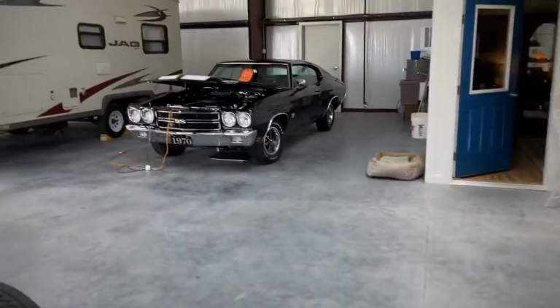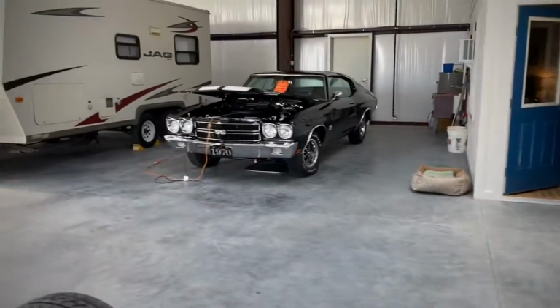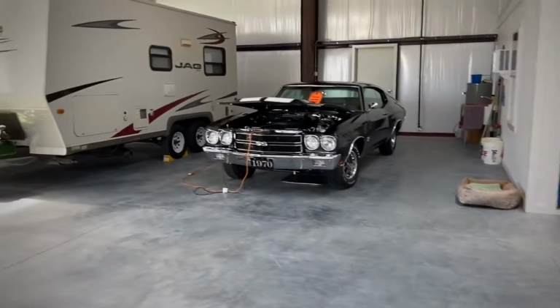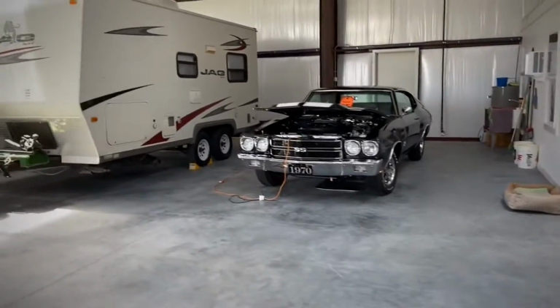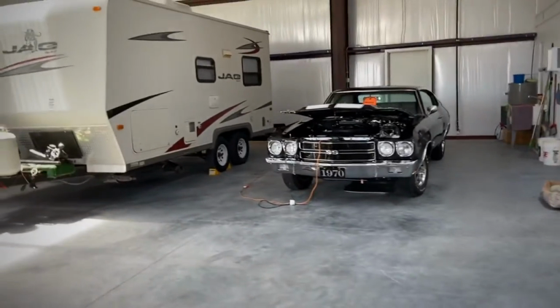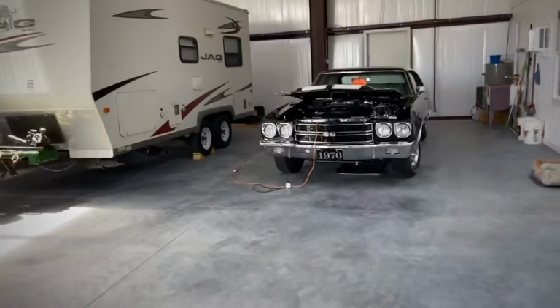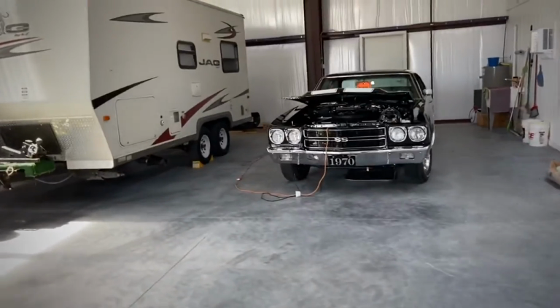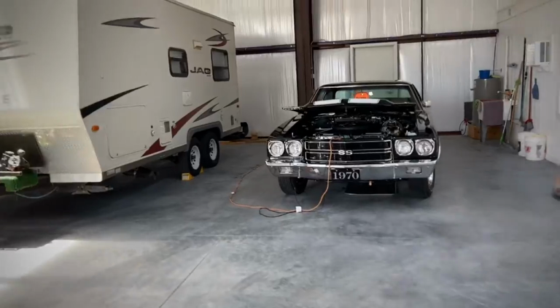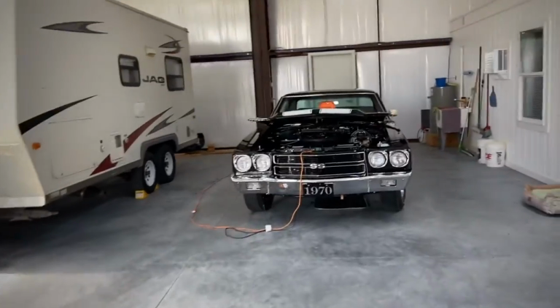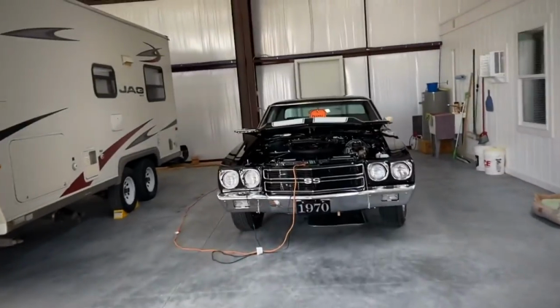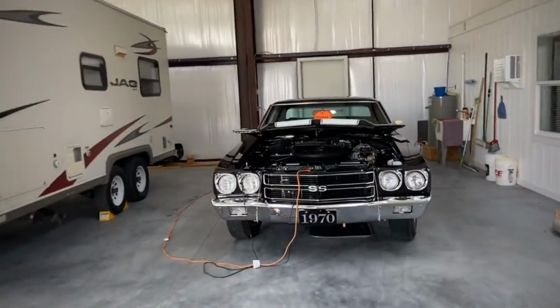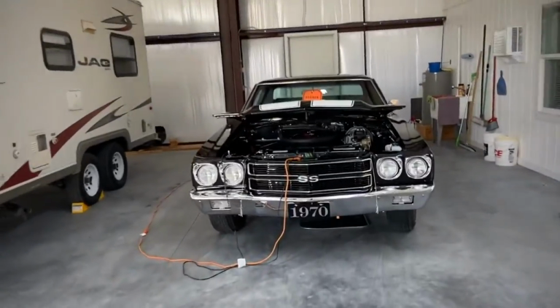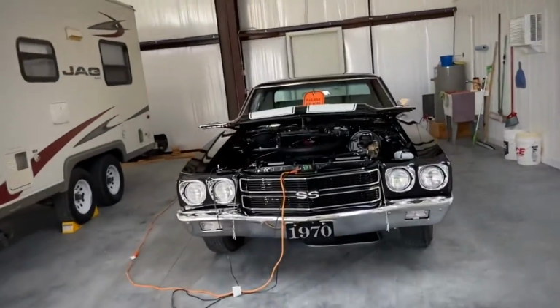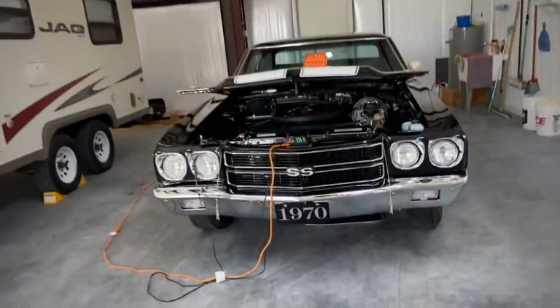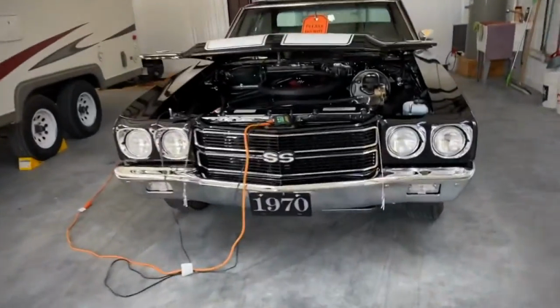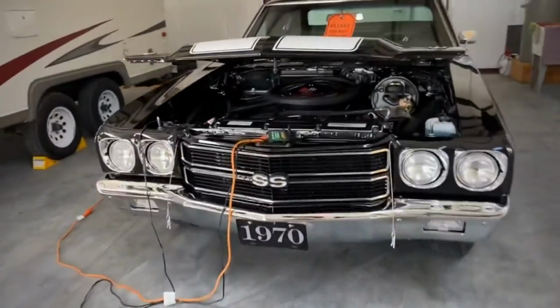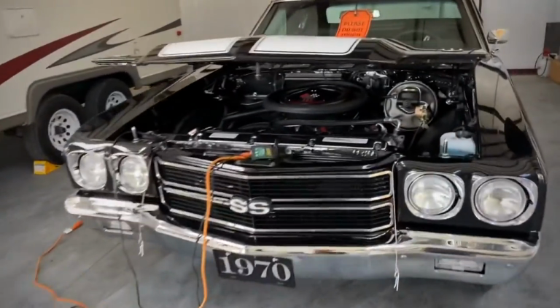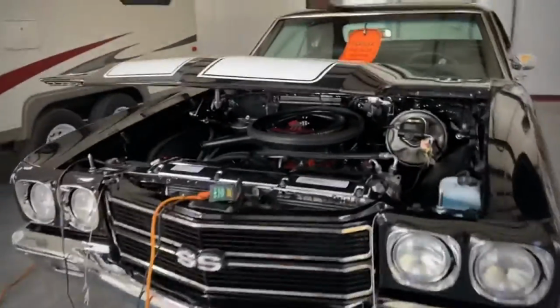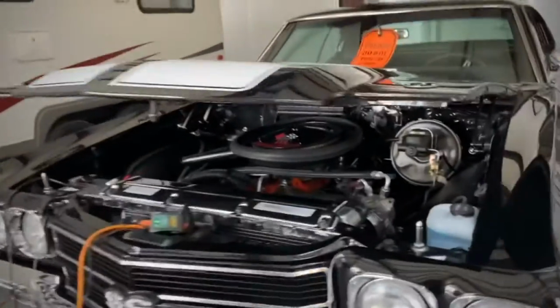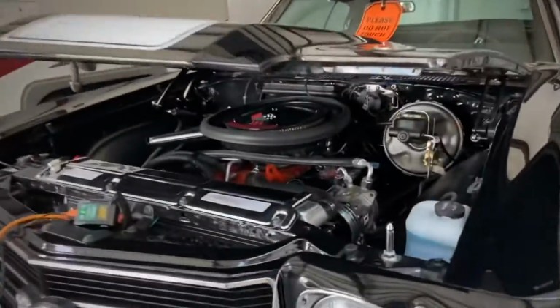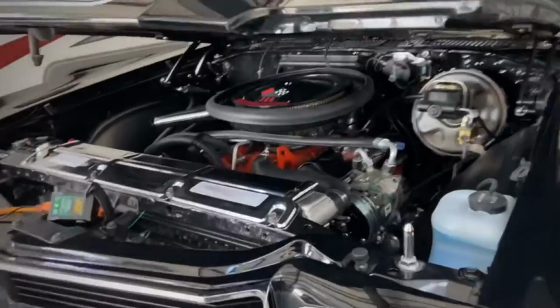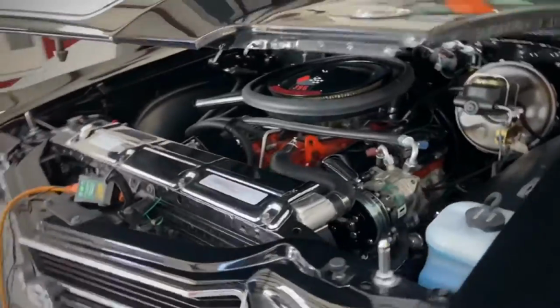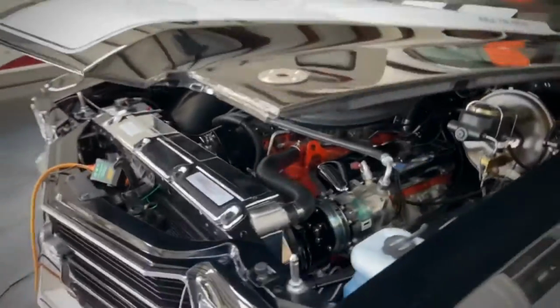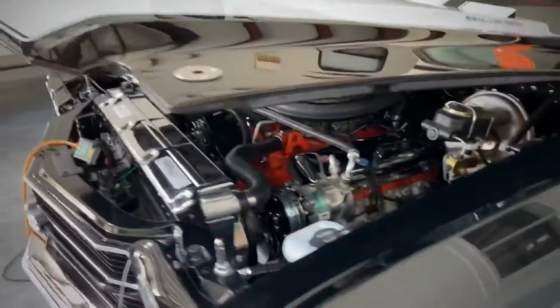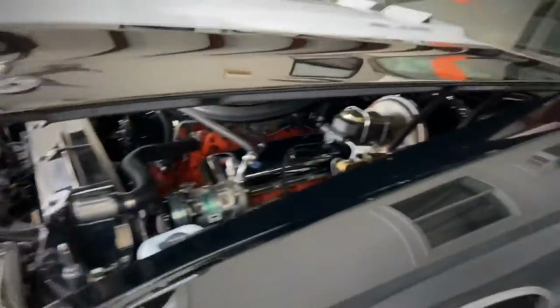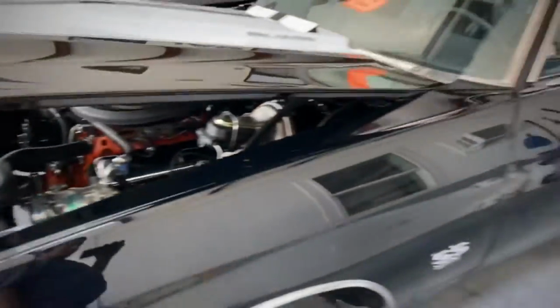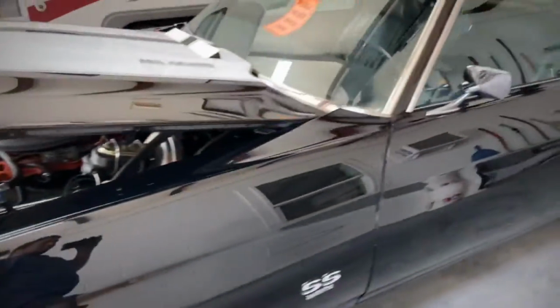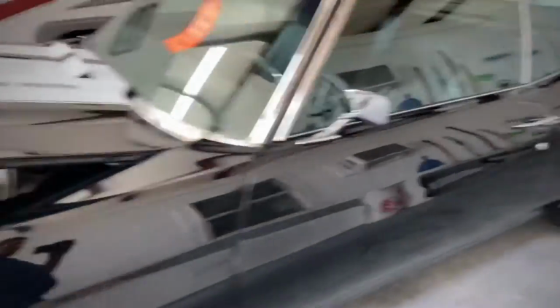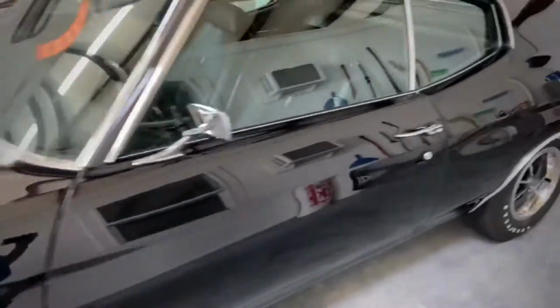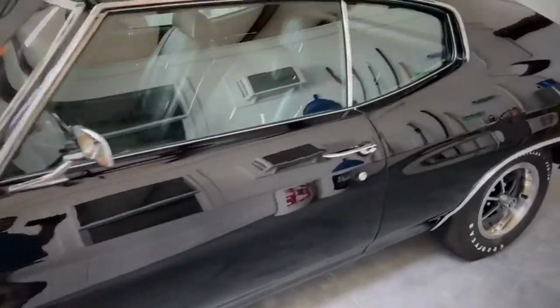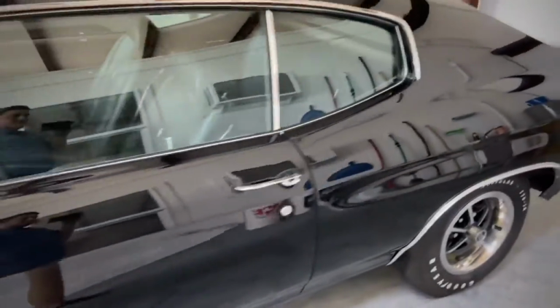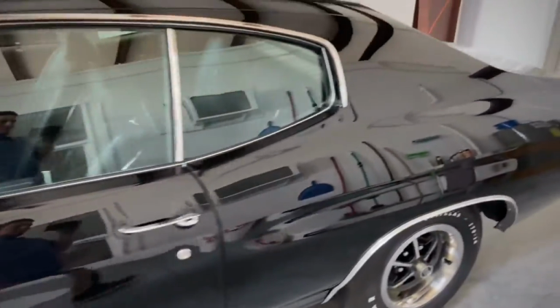Here's our 70 Chevelle. Me and Steve Rice put this together as well. It's the 396. Everything's matching numbers except for the bell housing on the transmission.